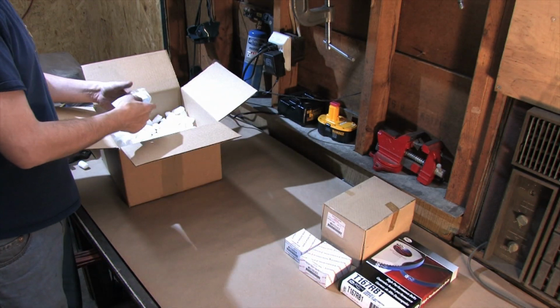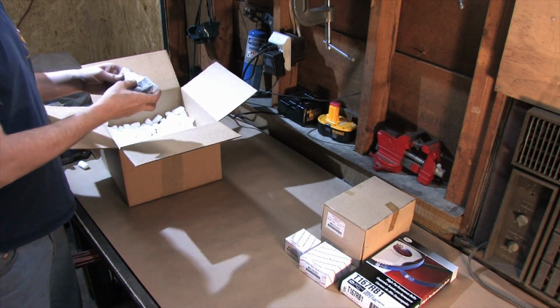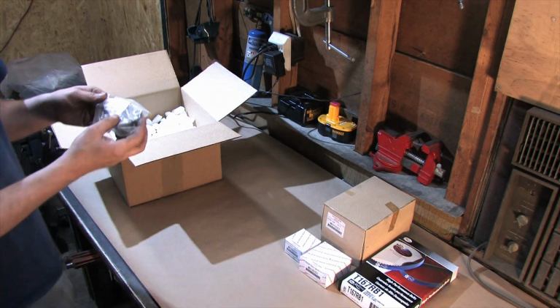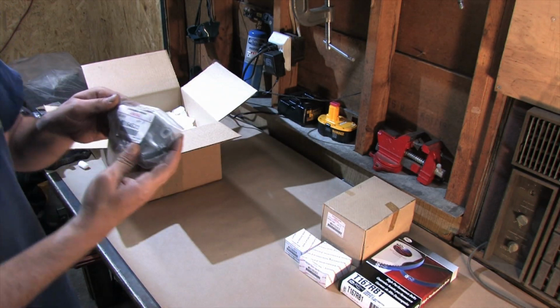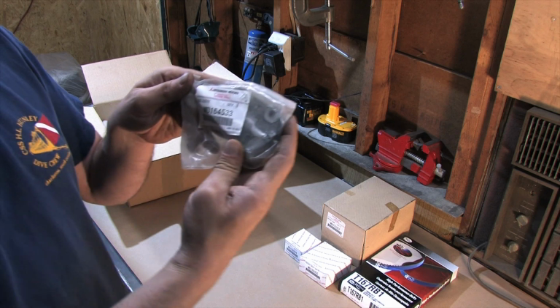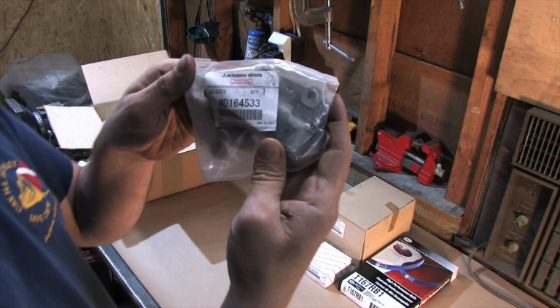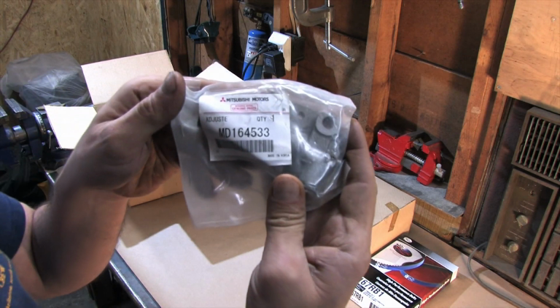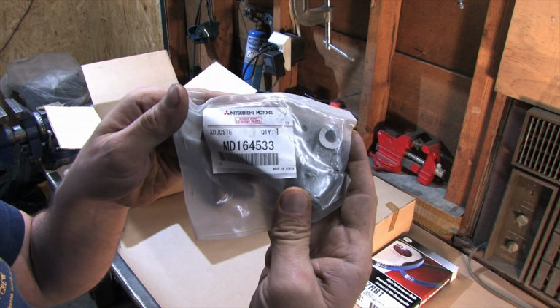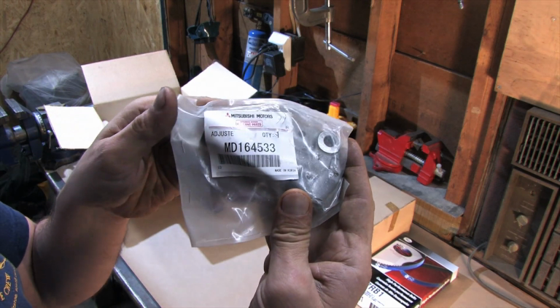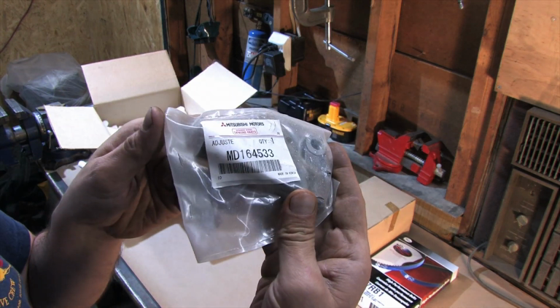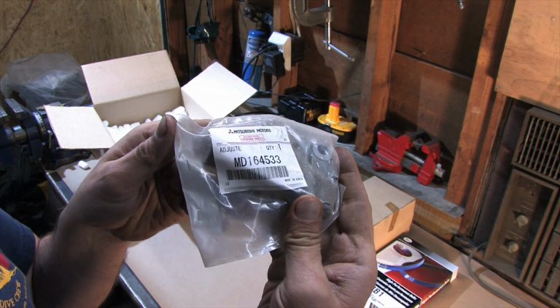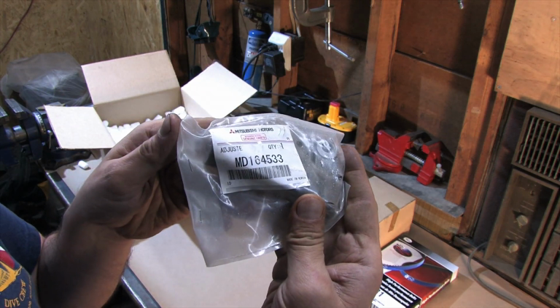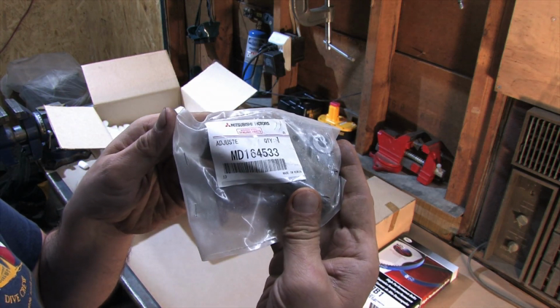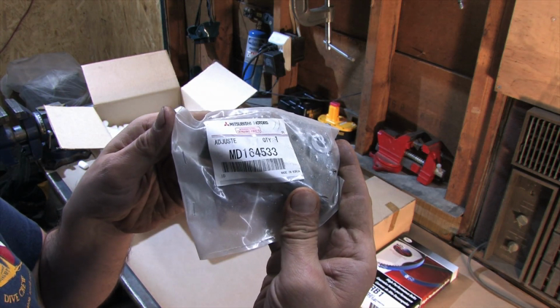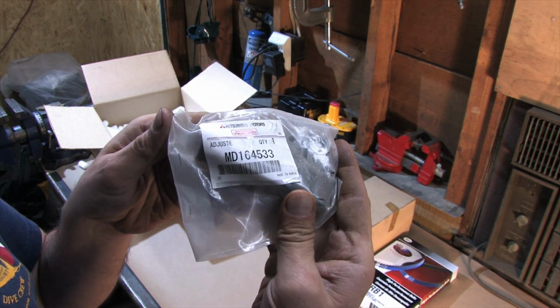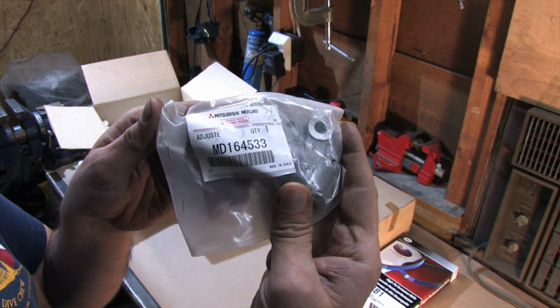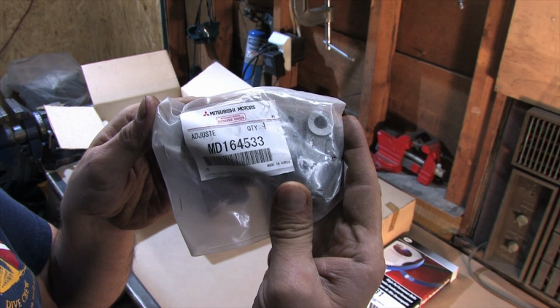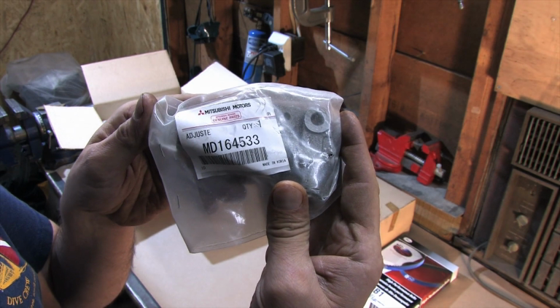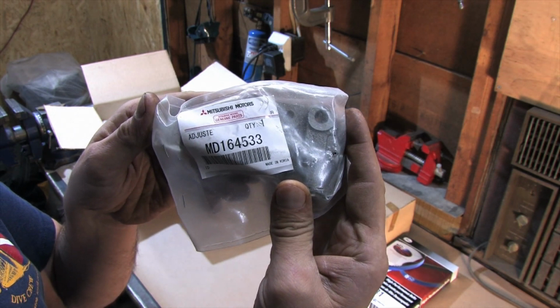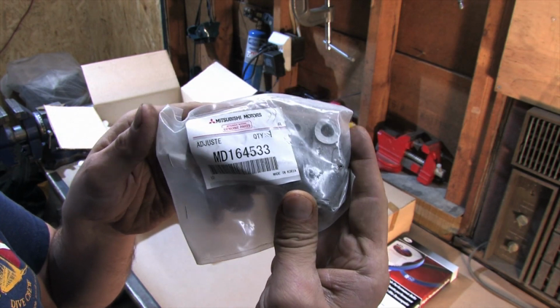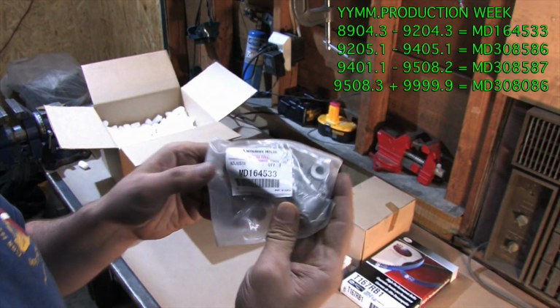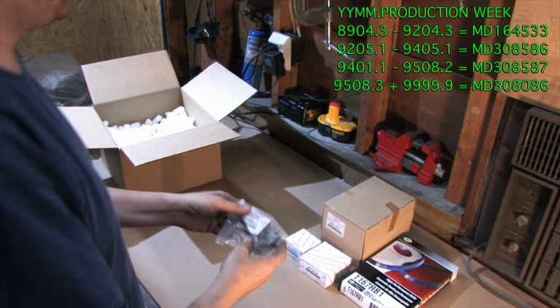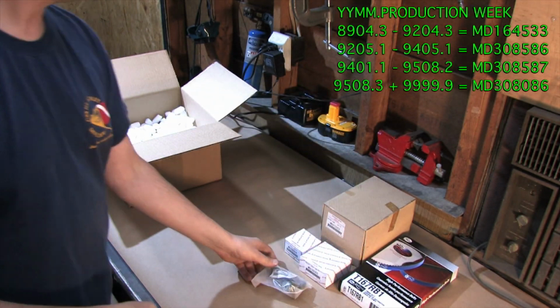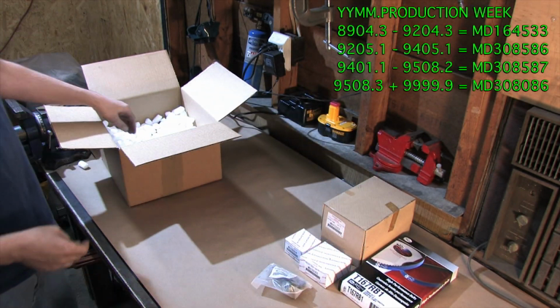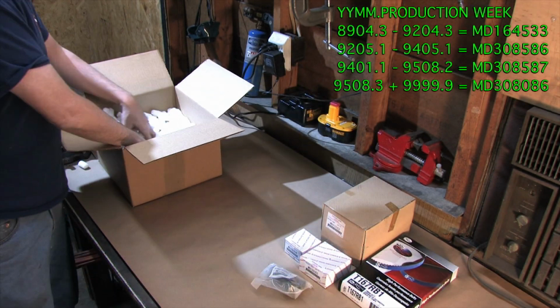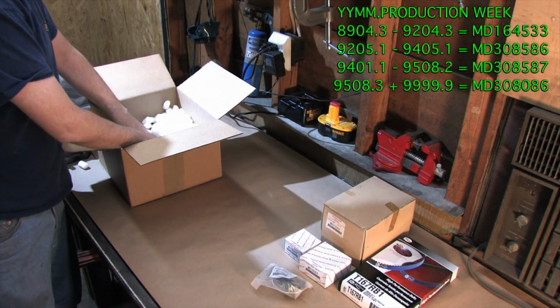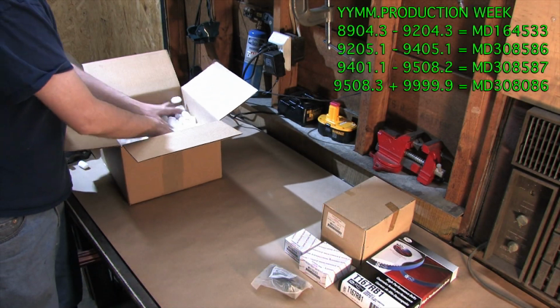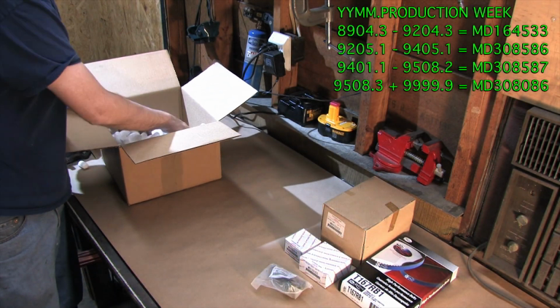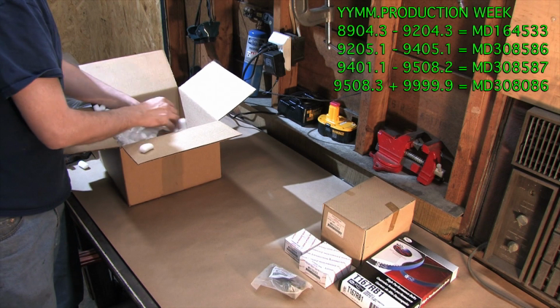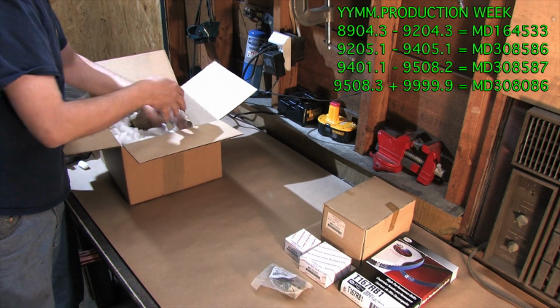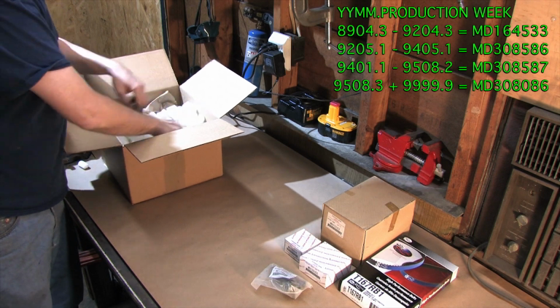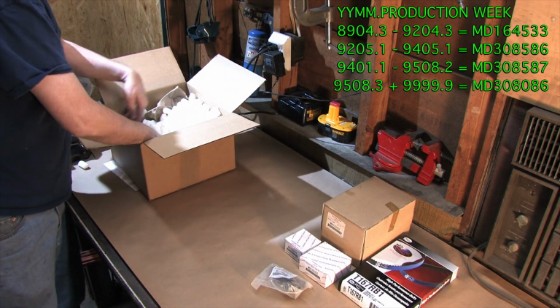Here we have a new hydraulic tensioner. This one is specifically for all 6-bolt blocks. There are 6 different revisions to this part and 4 different hydraulic tensioners available depending on your application, so the part you use is based on what year front case you have.